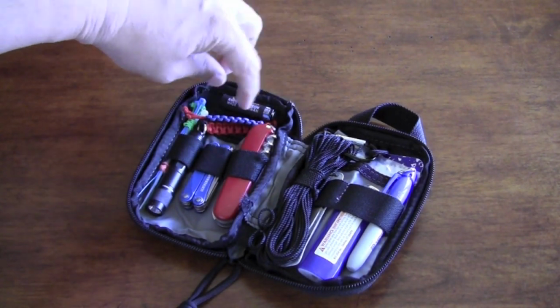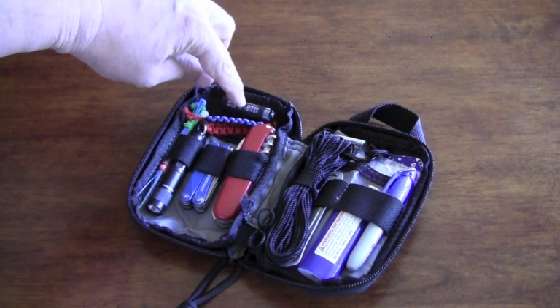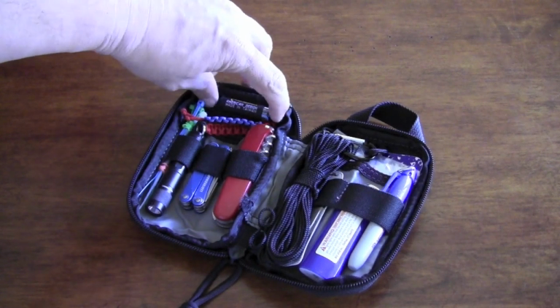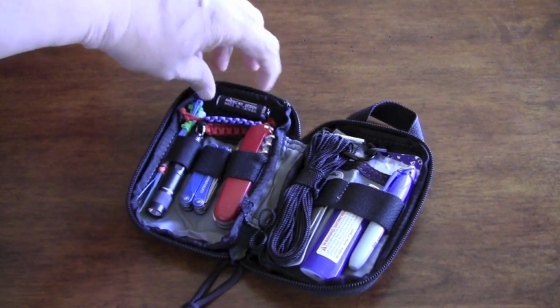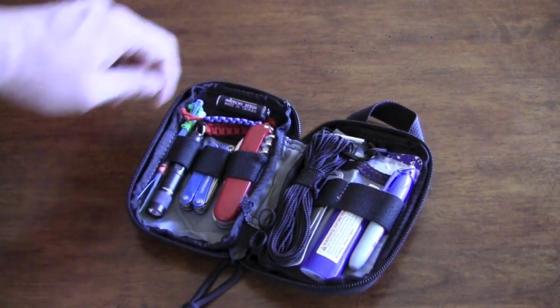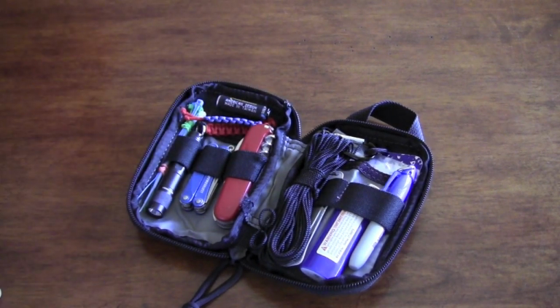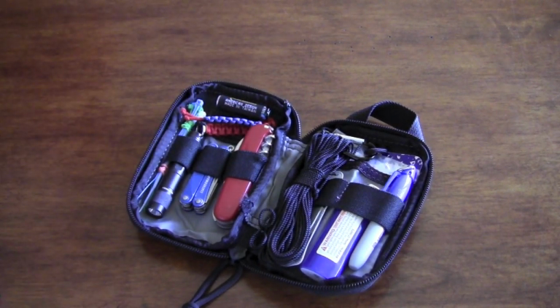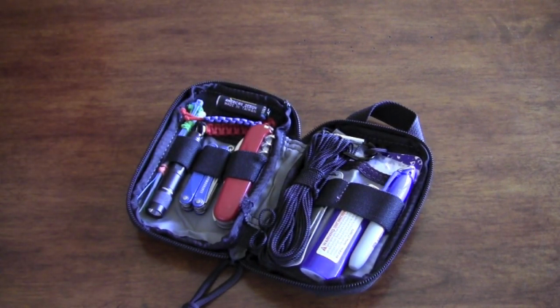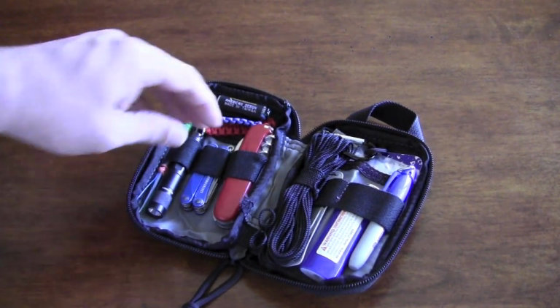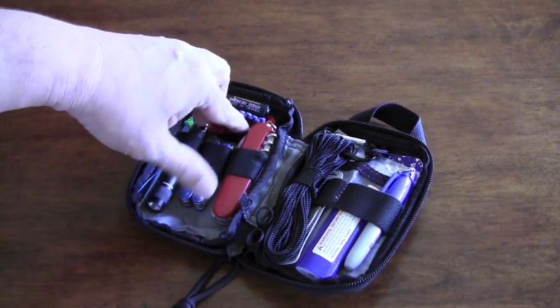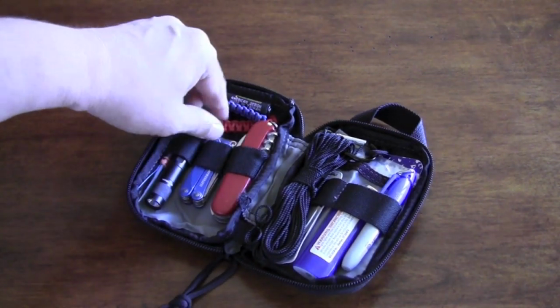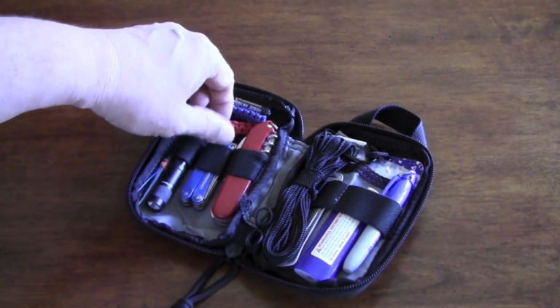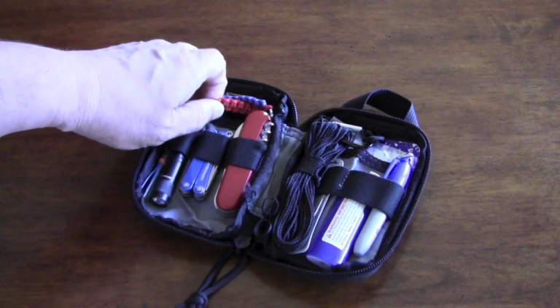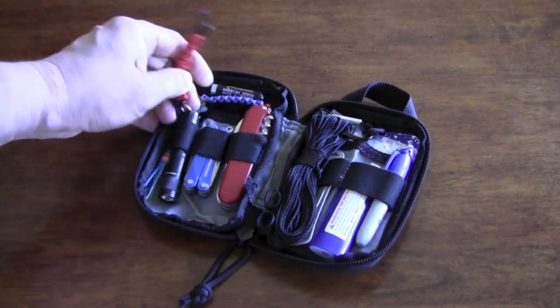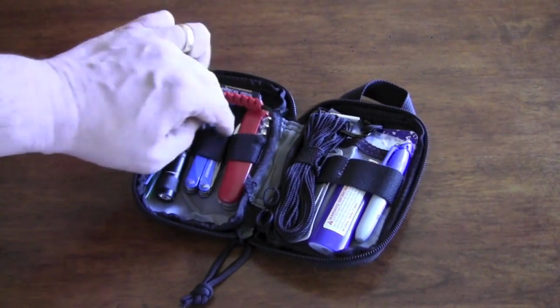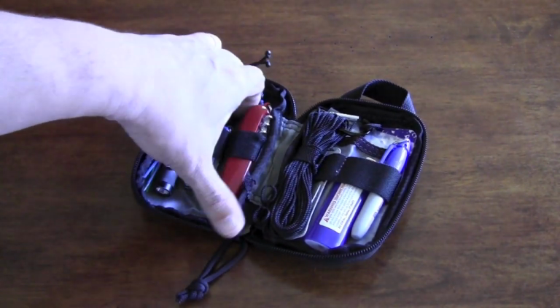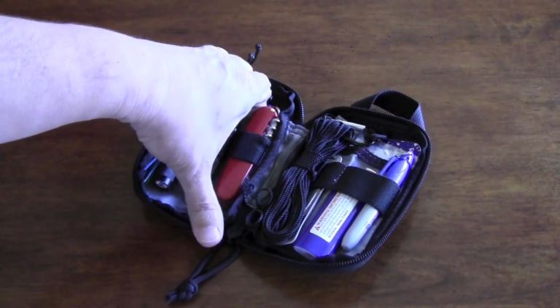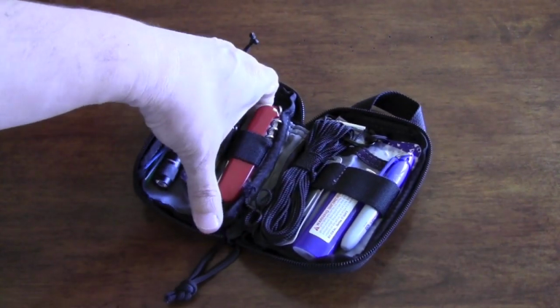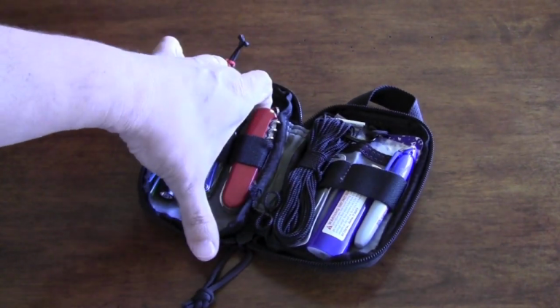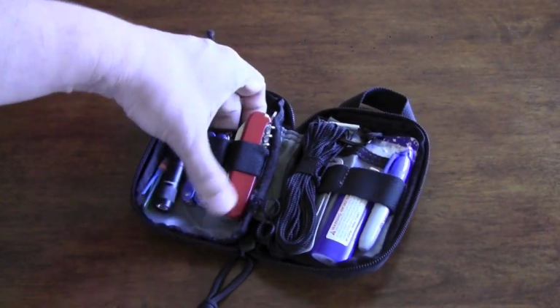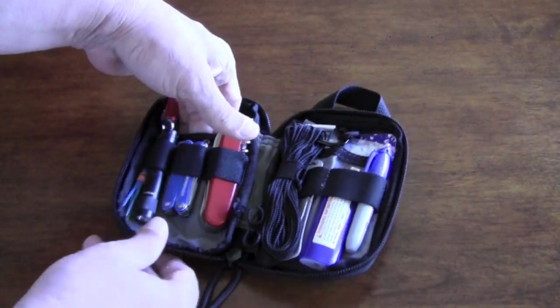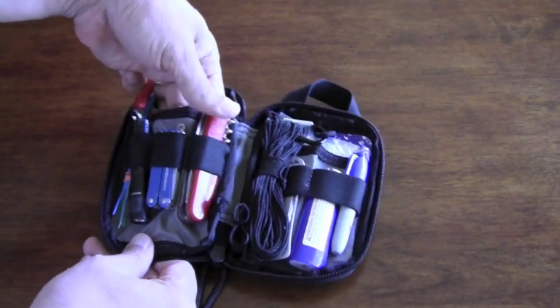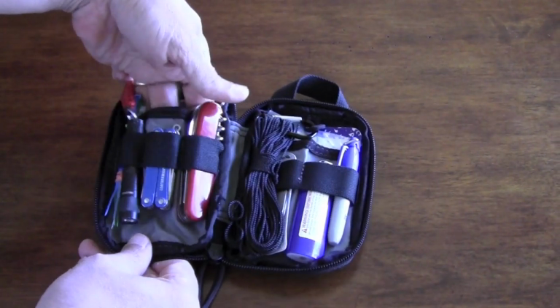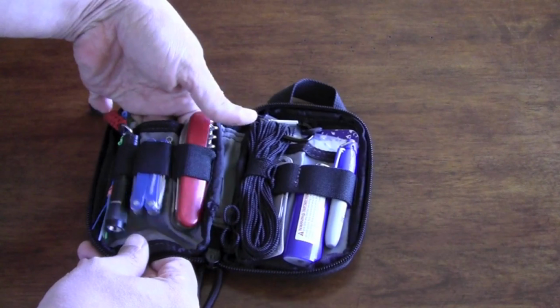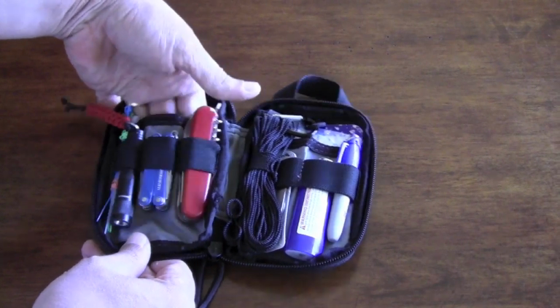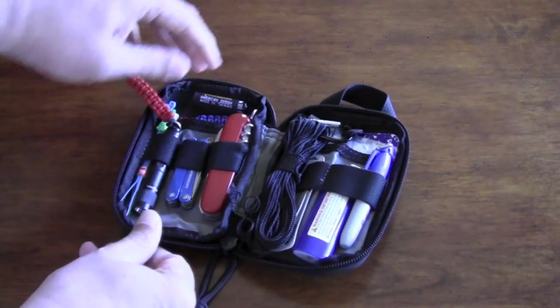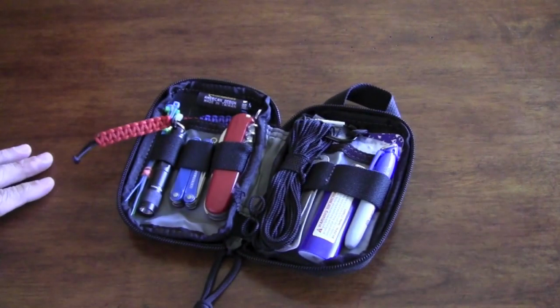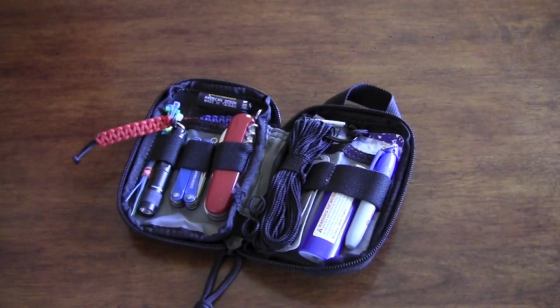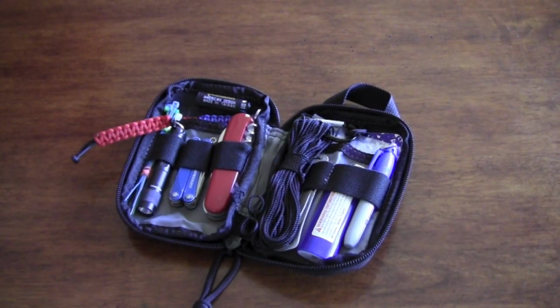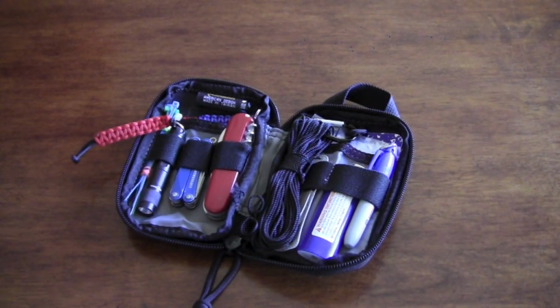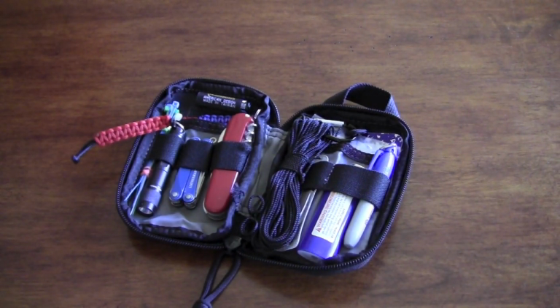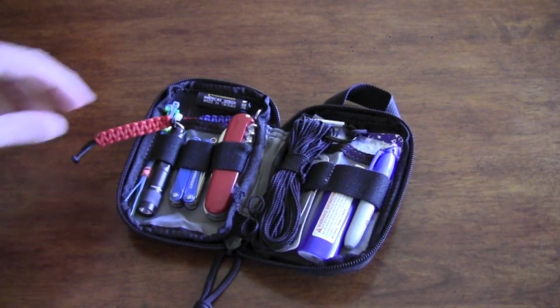Up here is a nice little handy spot to keep a triple-A battery. There's also a pocket in the back where you can put things — I don't have anything back there right now, but I could easily put stuff in there.